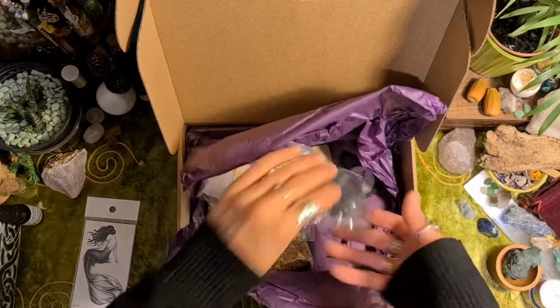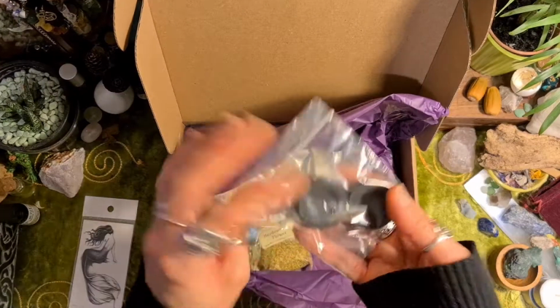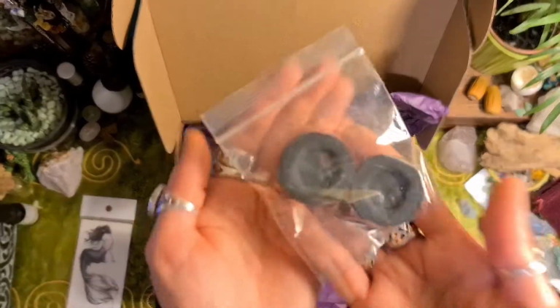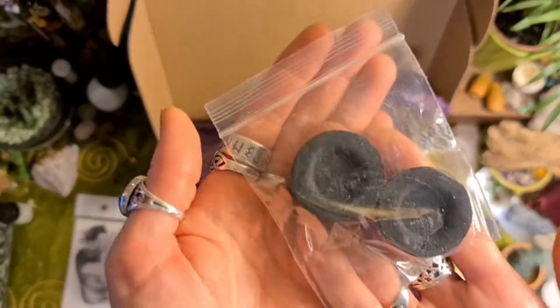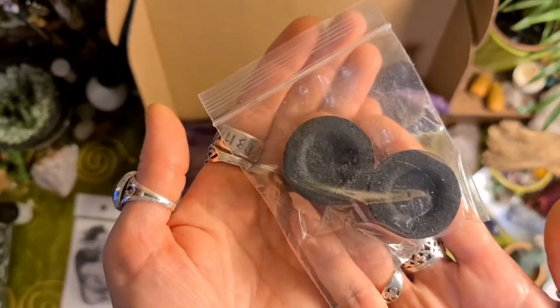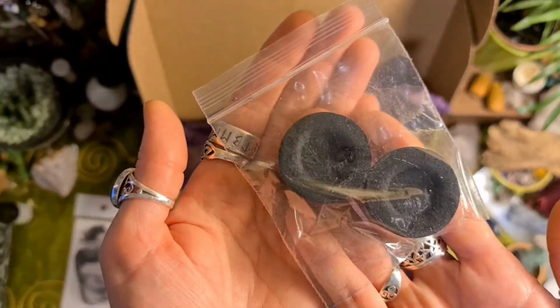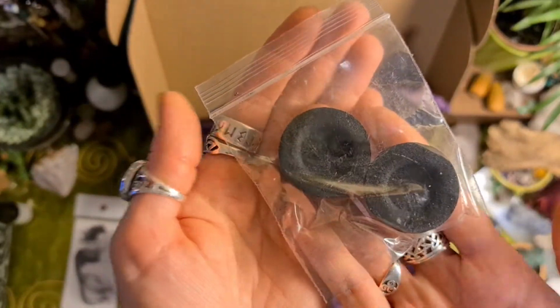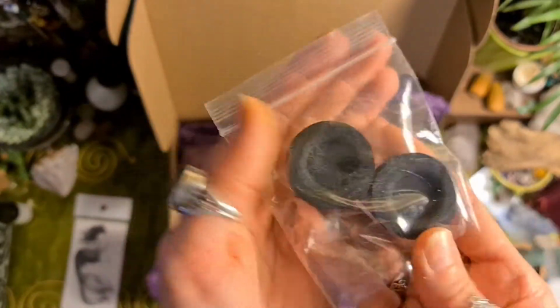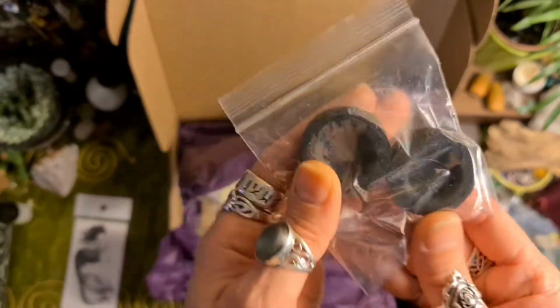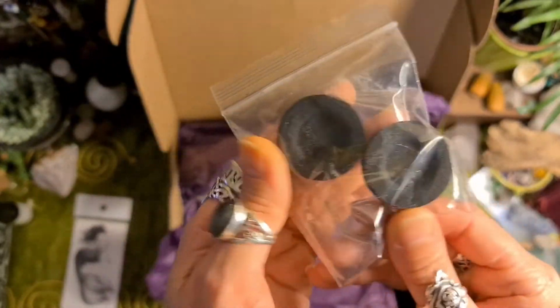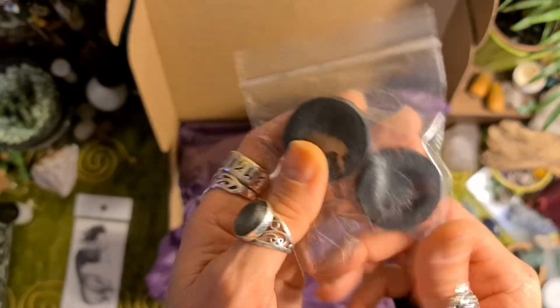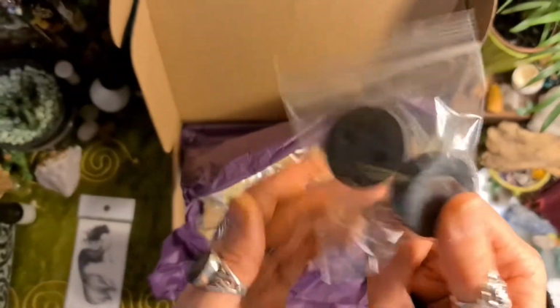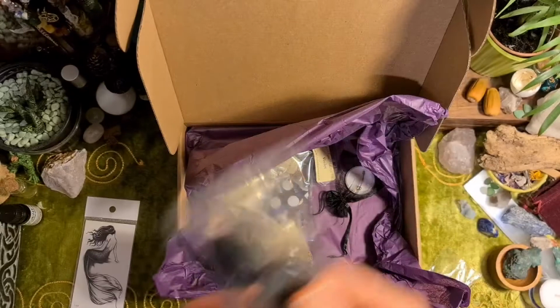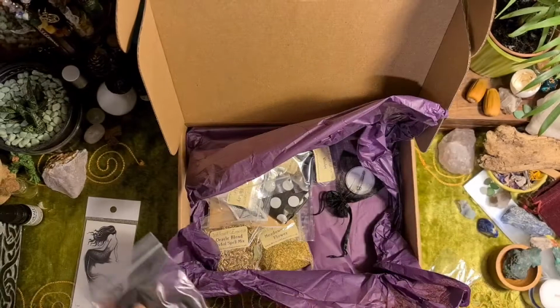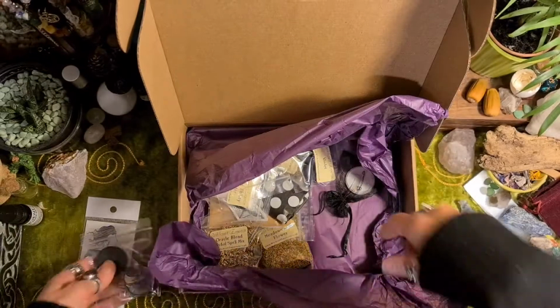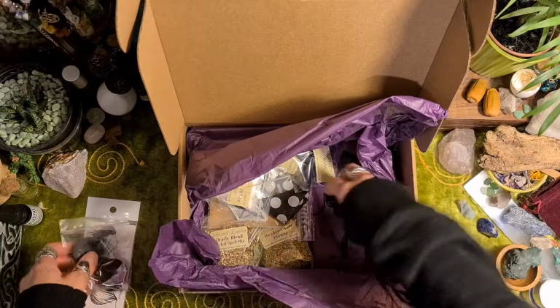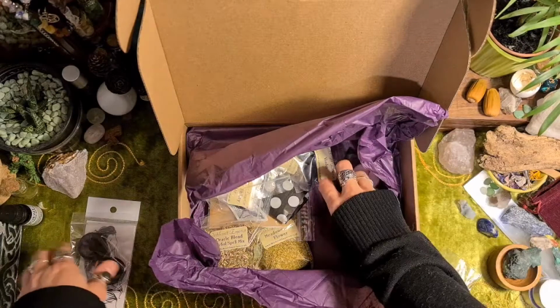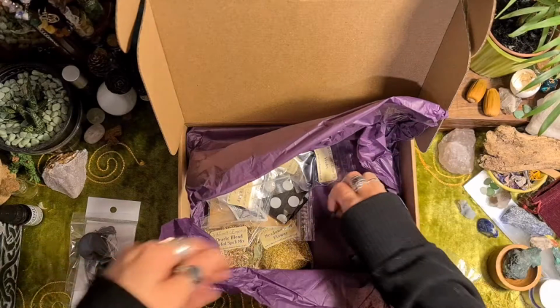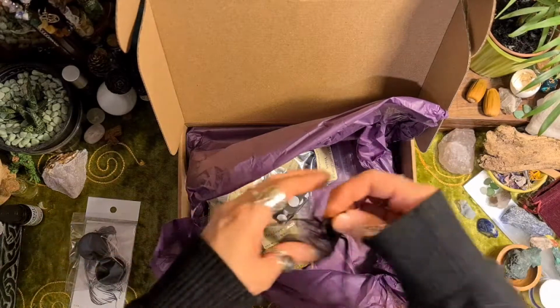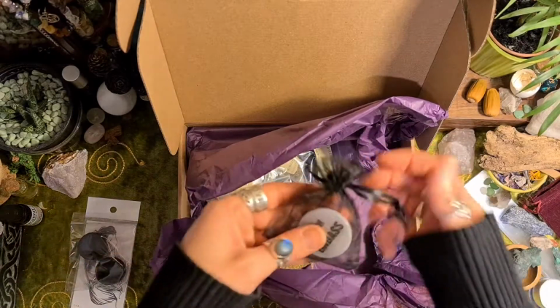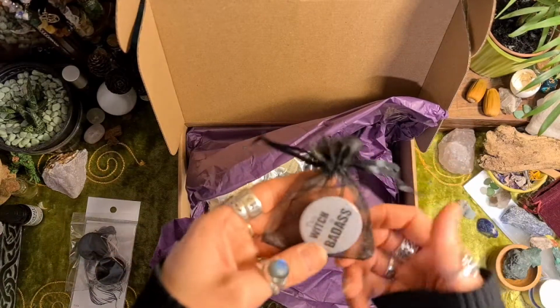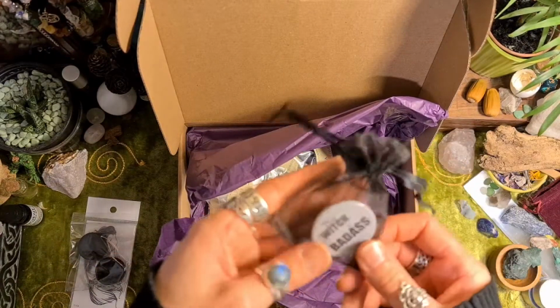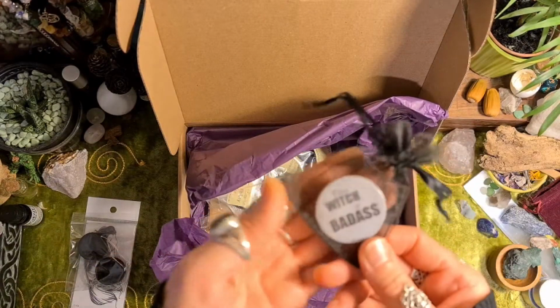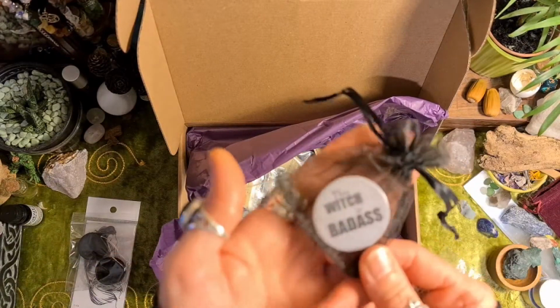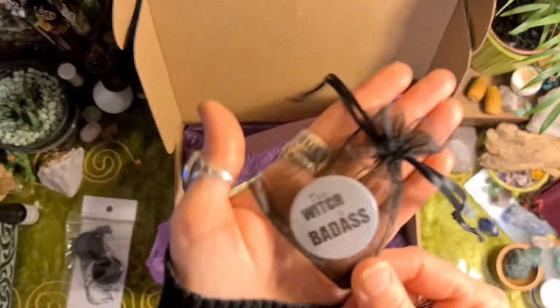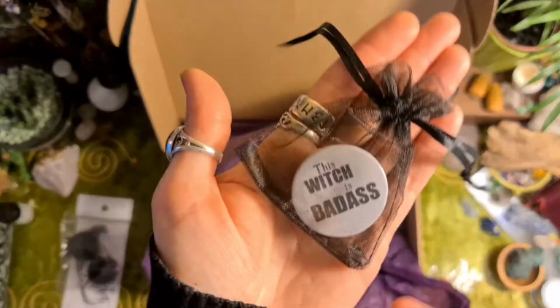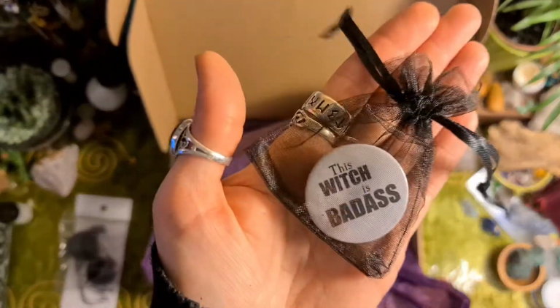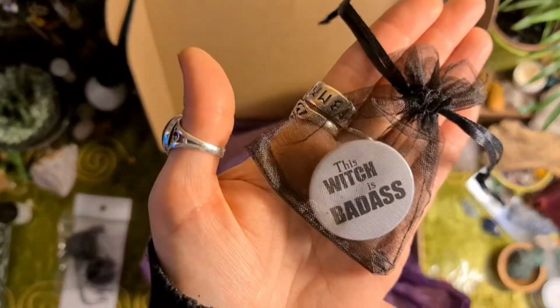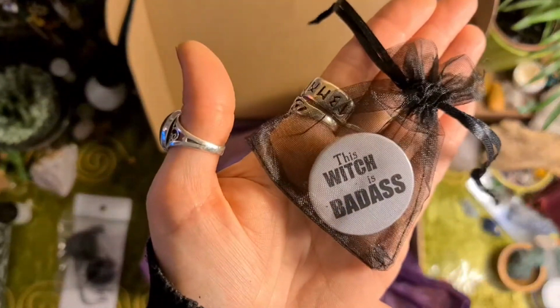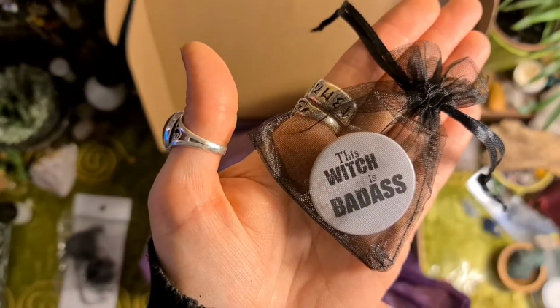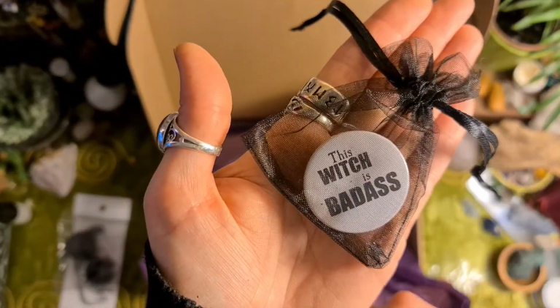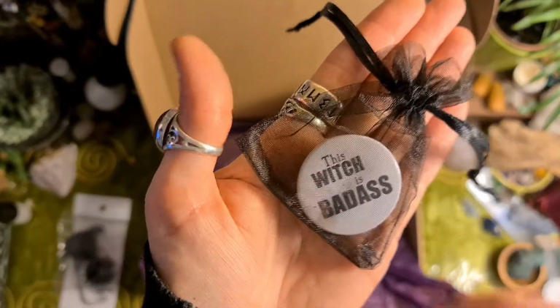We've got some charcoal discs for incense — always useful. And a badge: 'This witch is badass.'